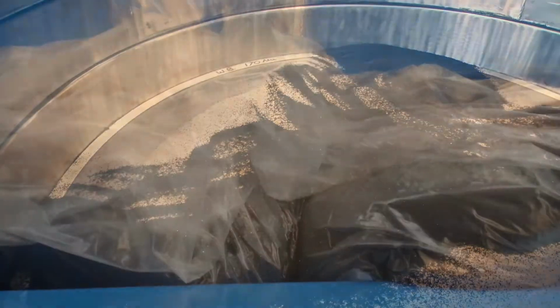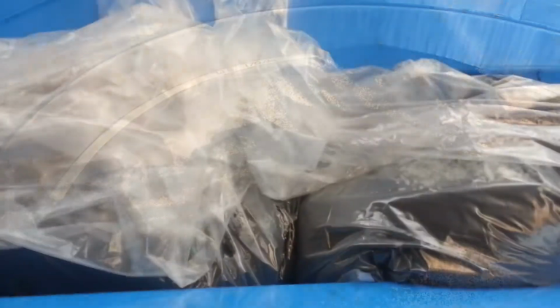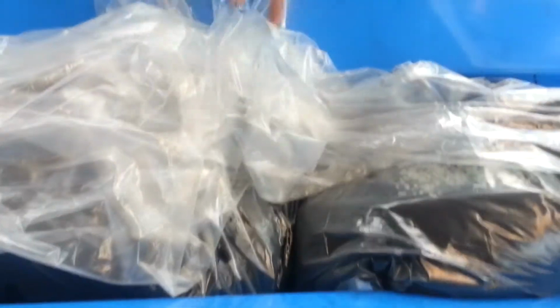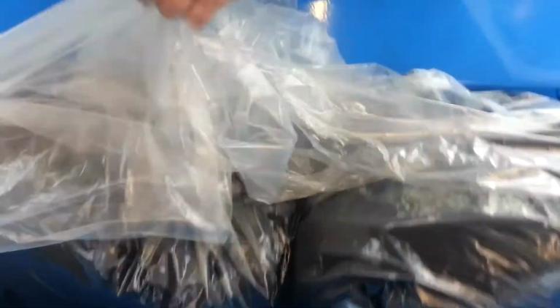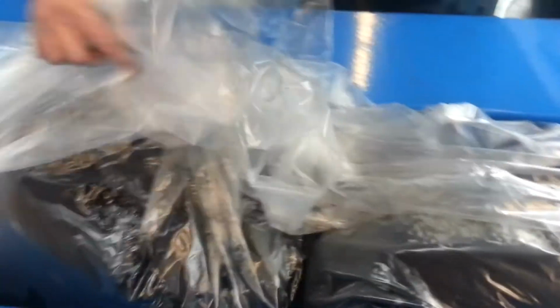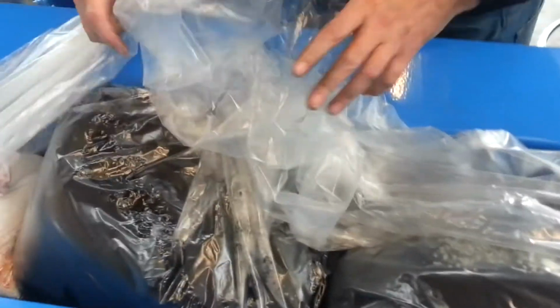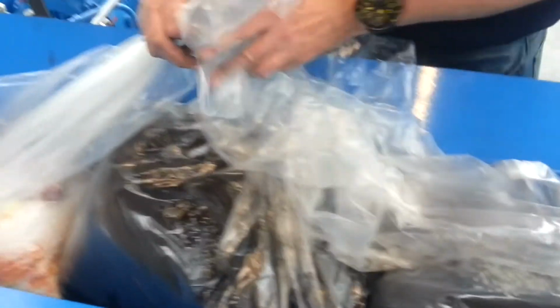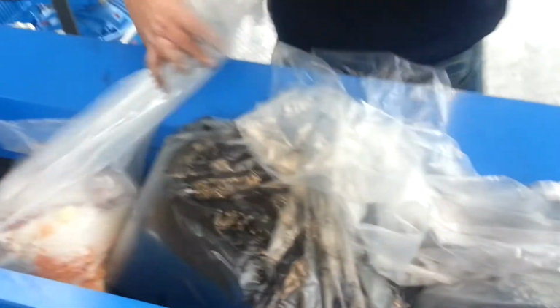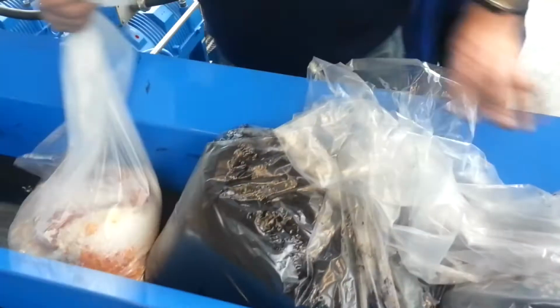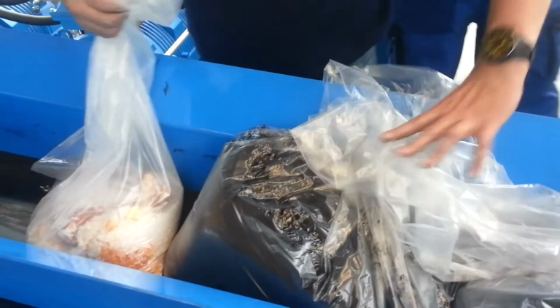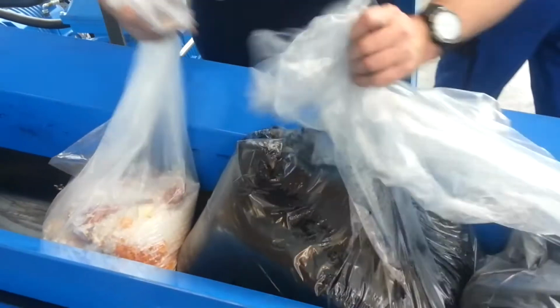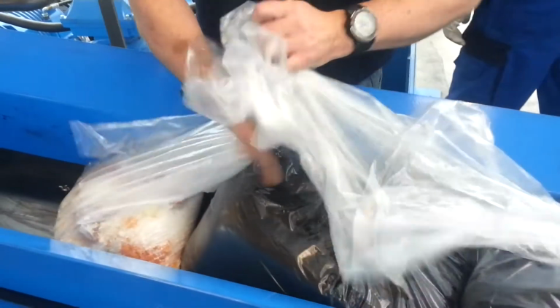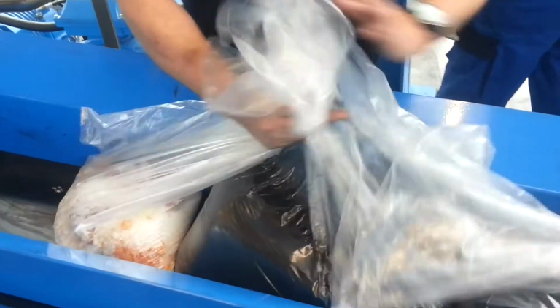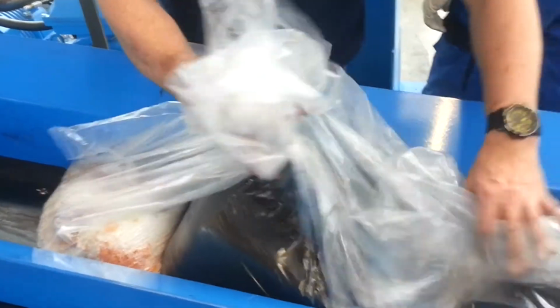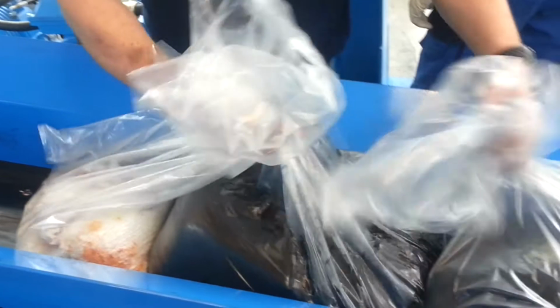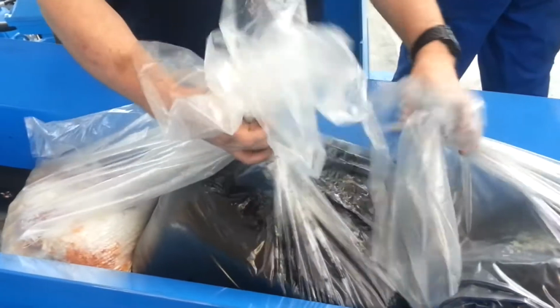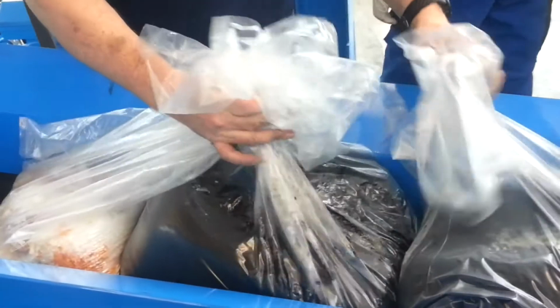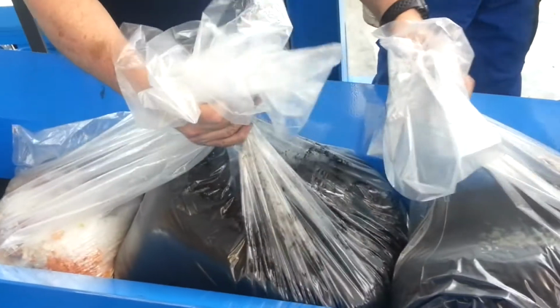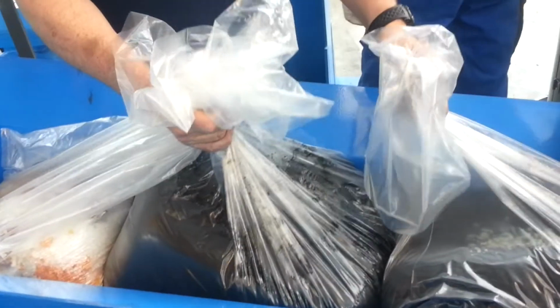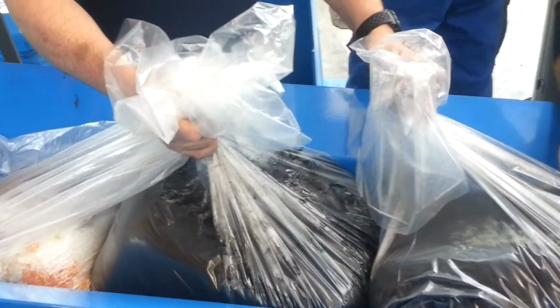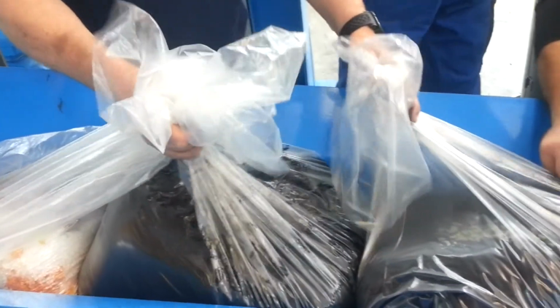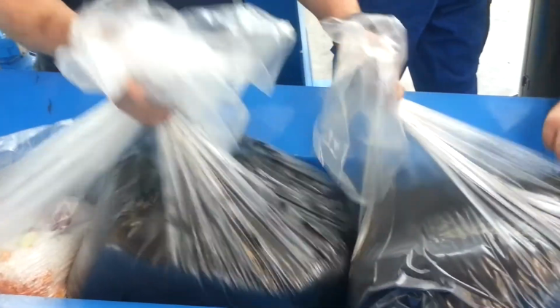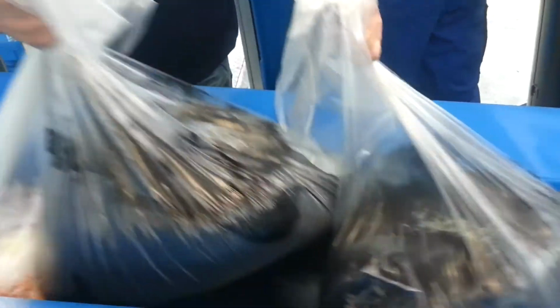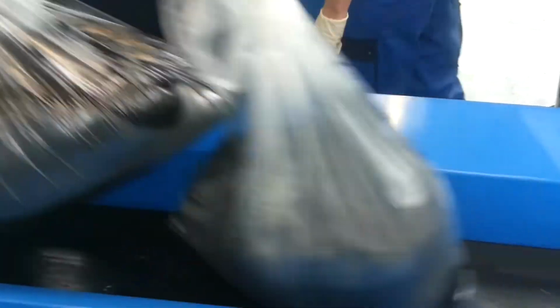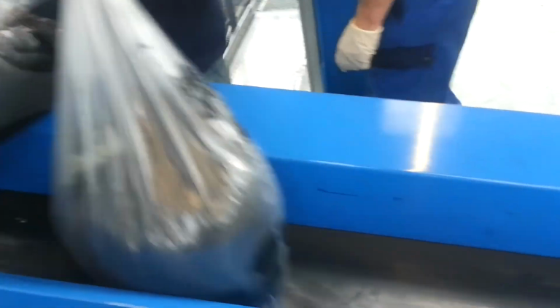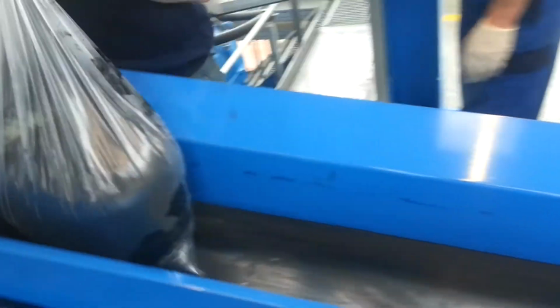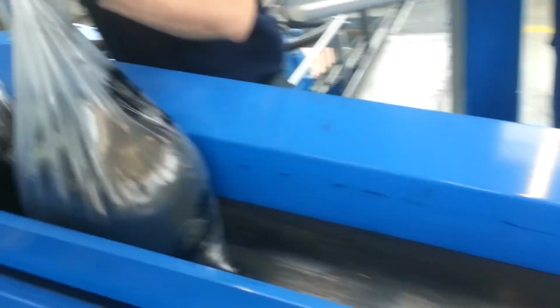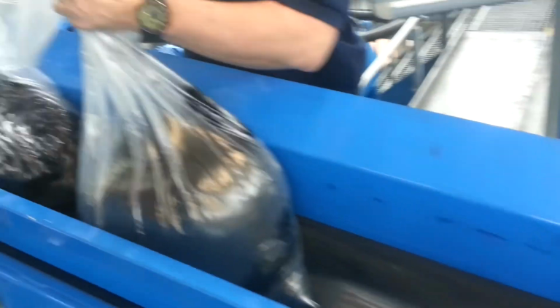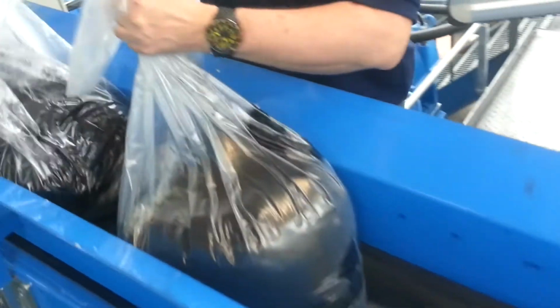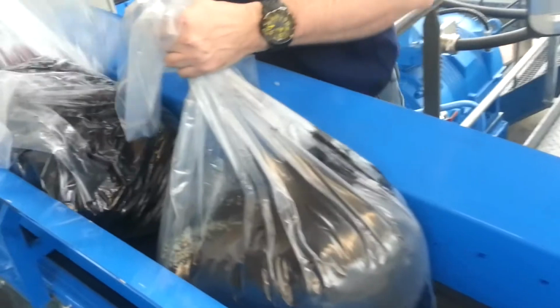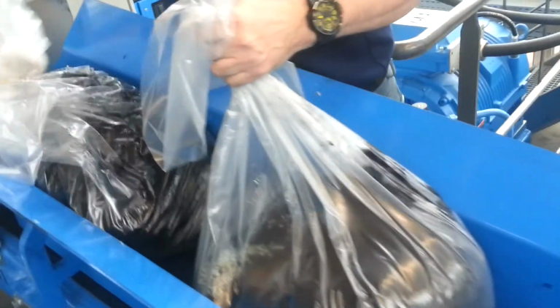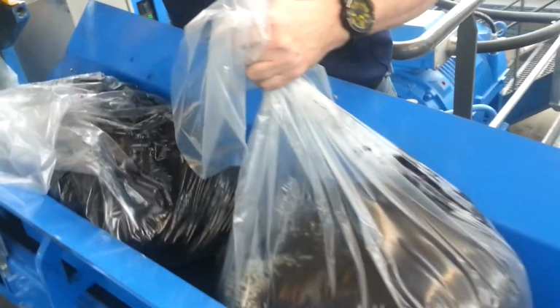Rubber is mixed in a Banbury Intermix mixer together with Ecotec's proprietary formulation, and within 6 and a half minutes, the rubber powder is turned into active rubber.